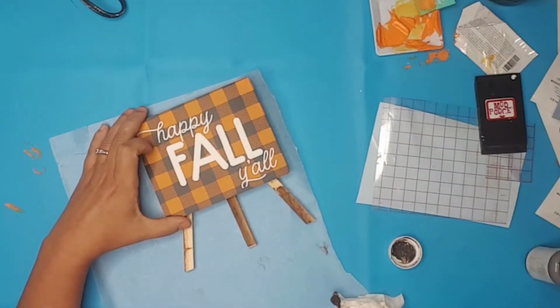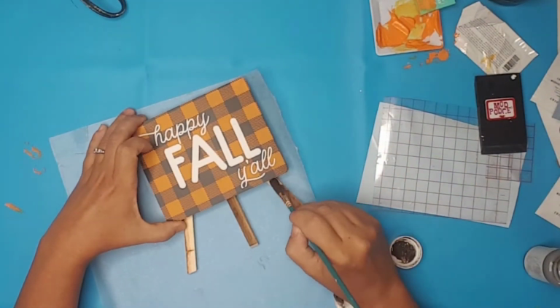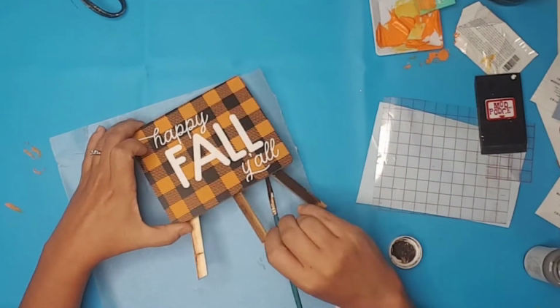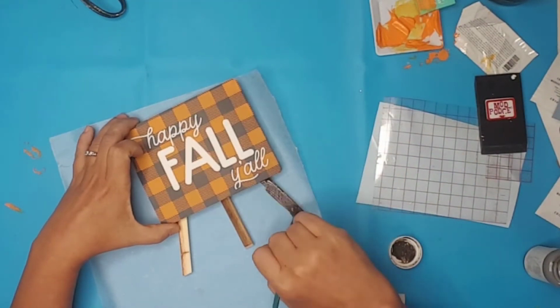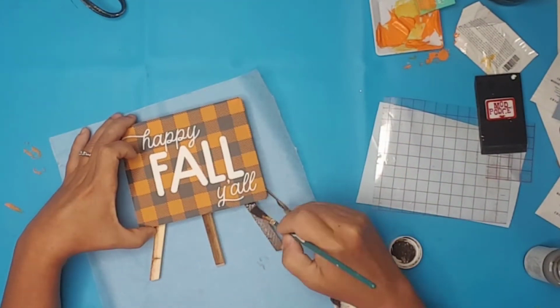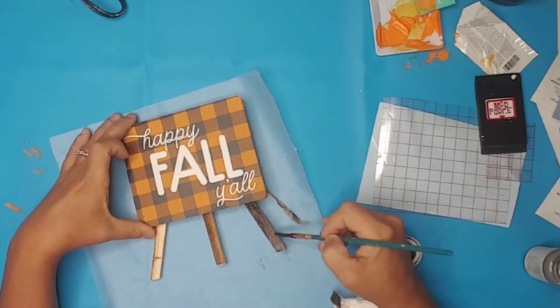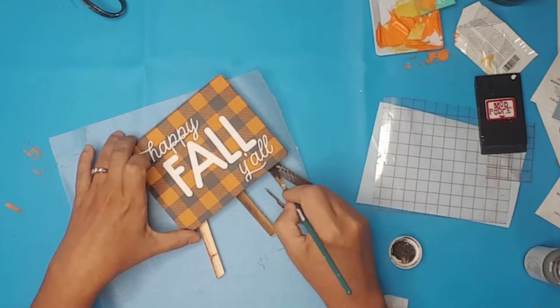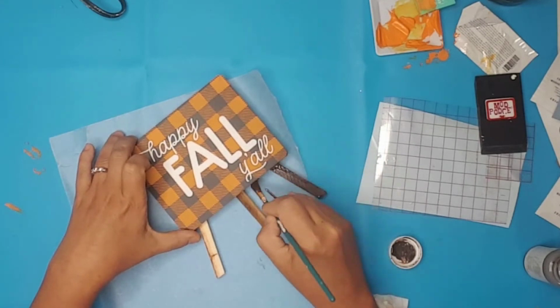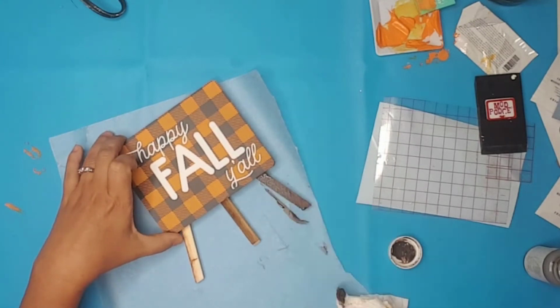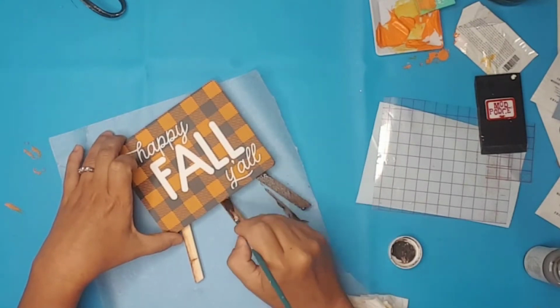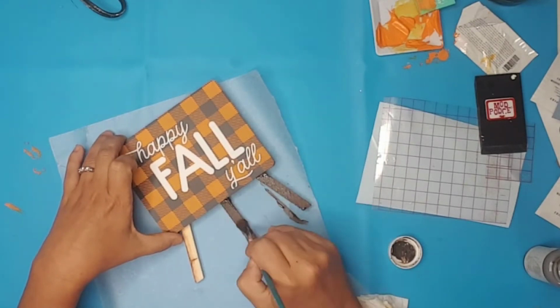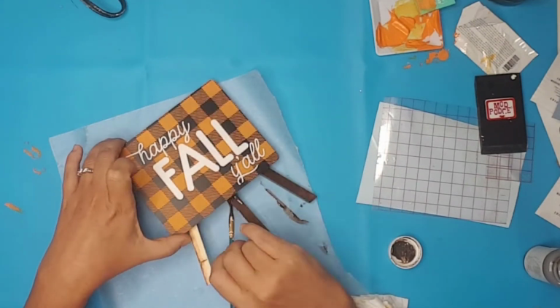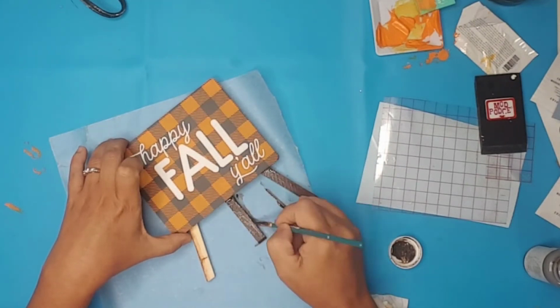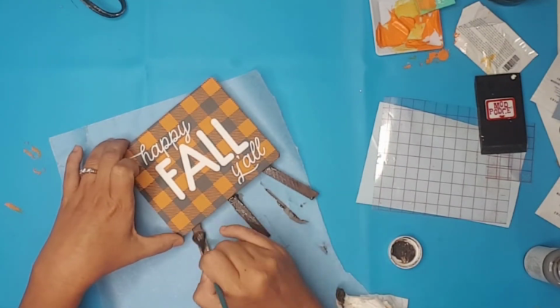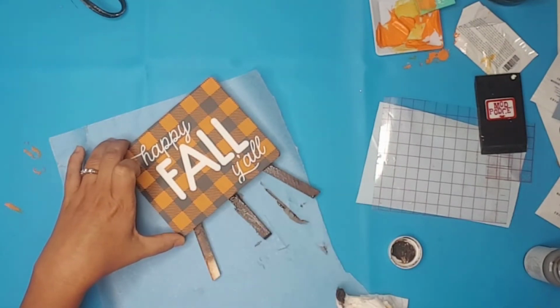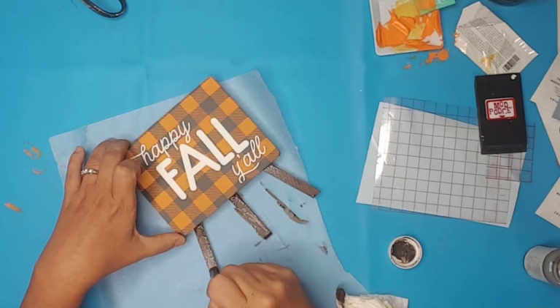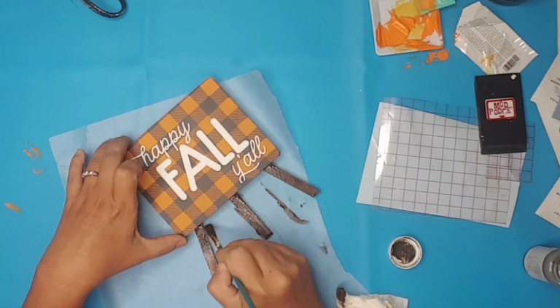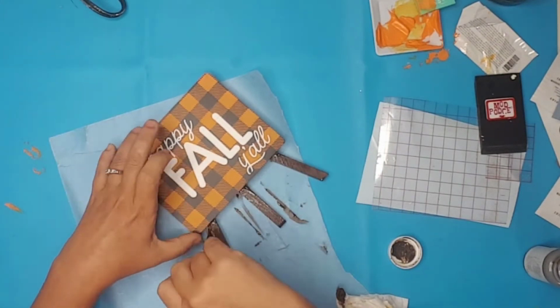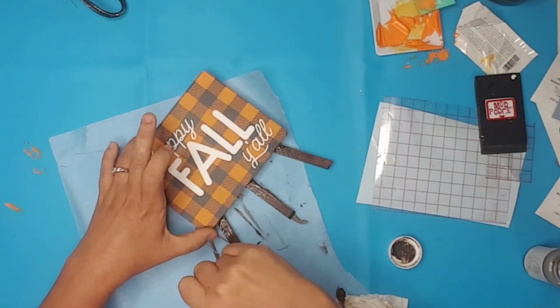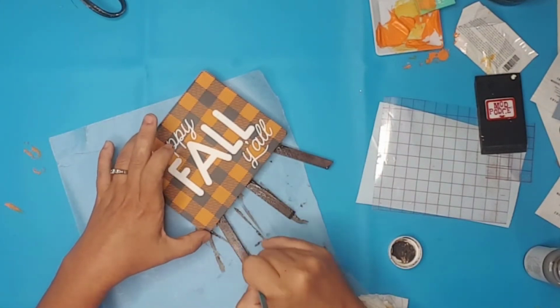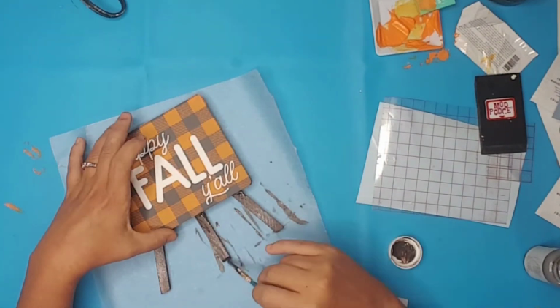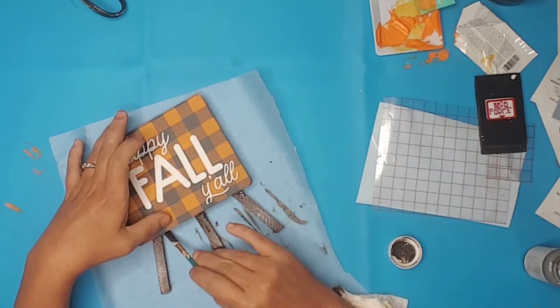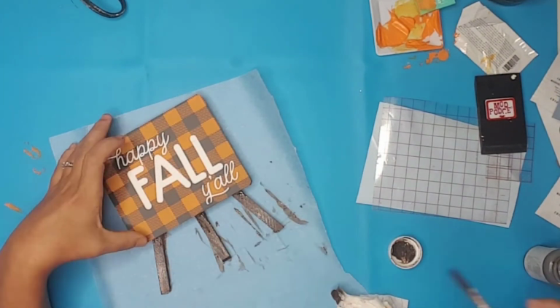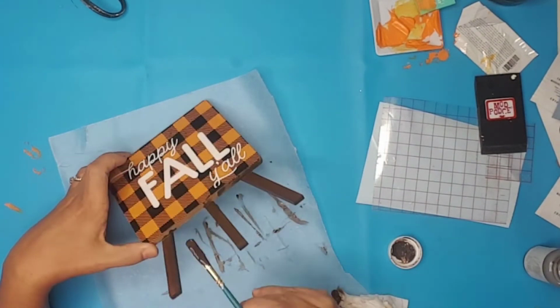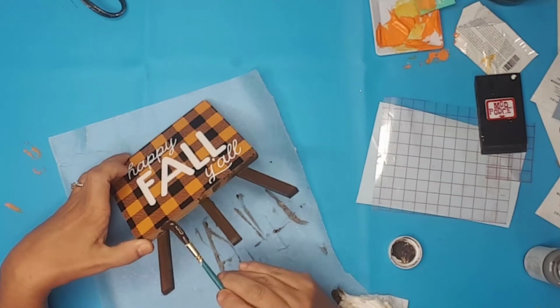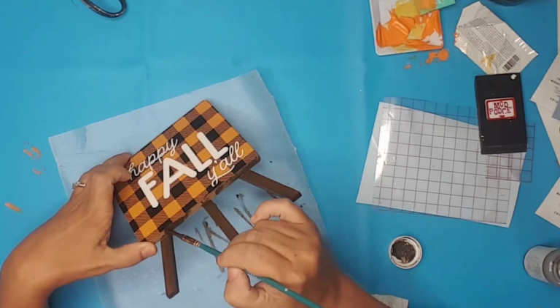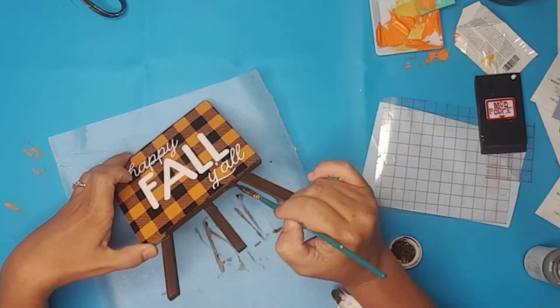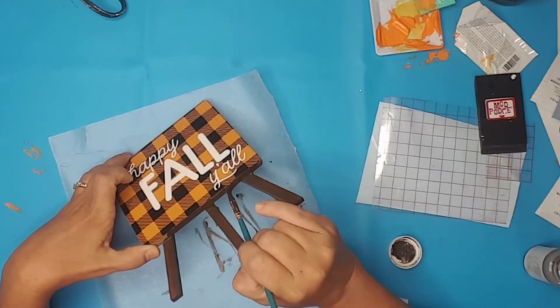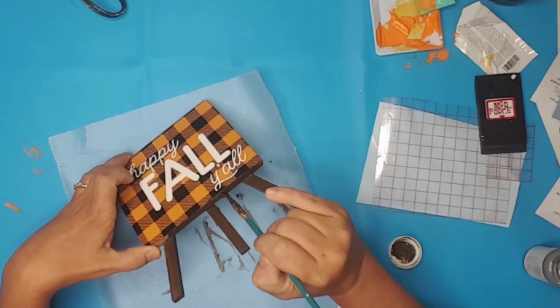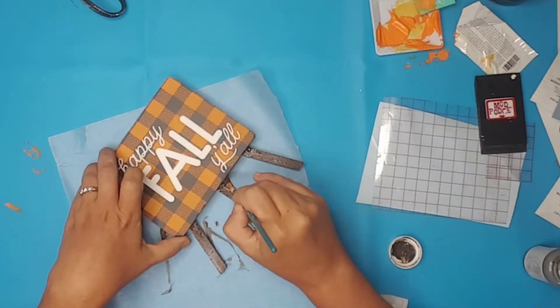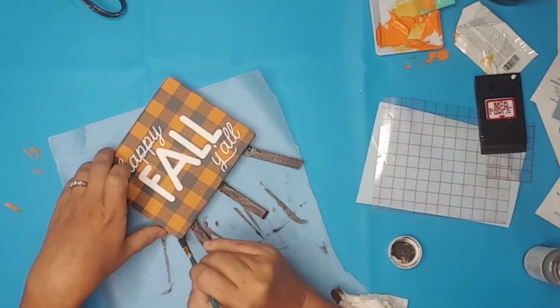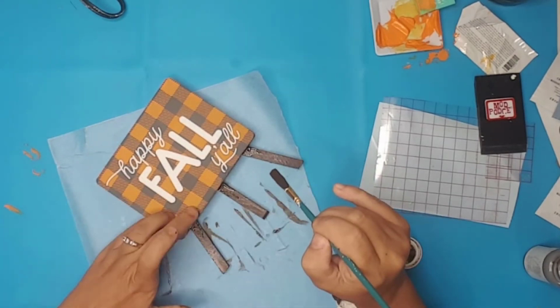I decided to stain the wood in the back with Waverly Antiqui Wax, but it could be left with the natural wood color if that is what you like.